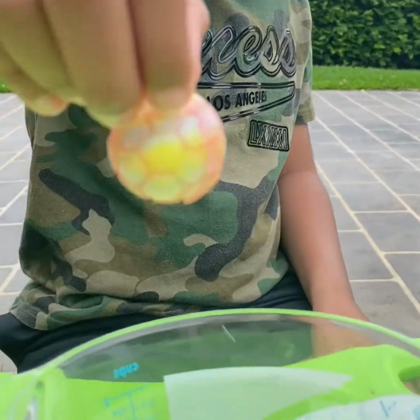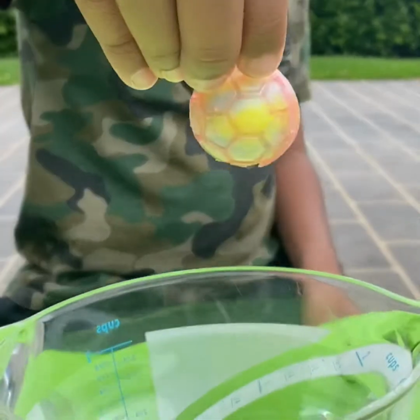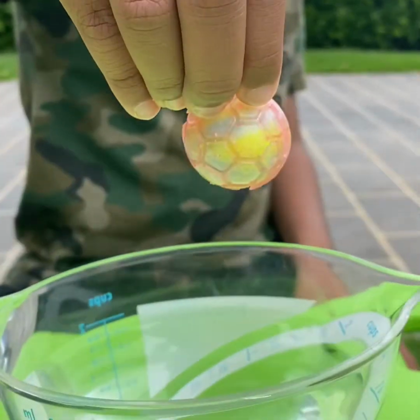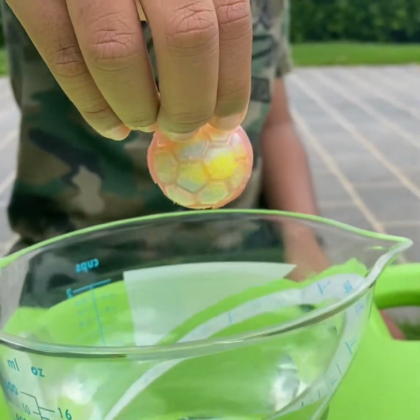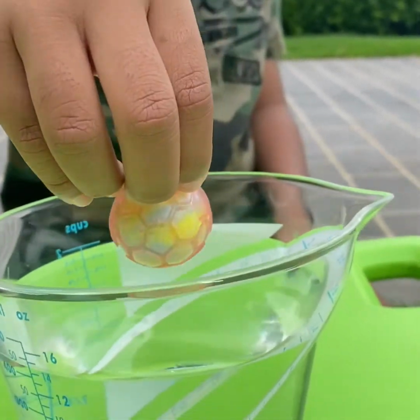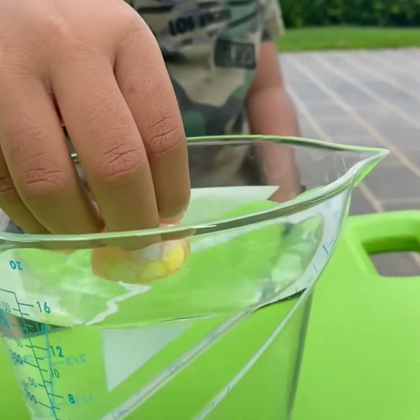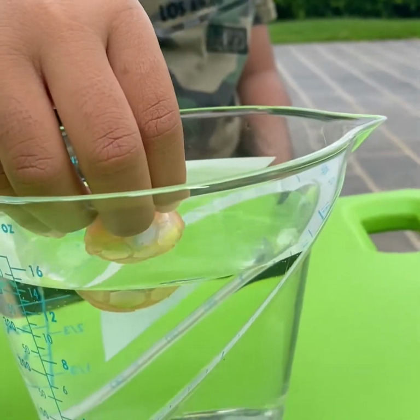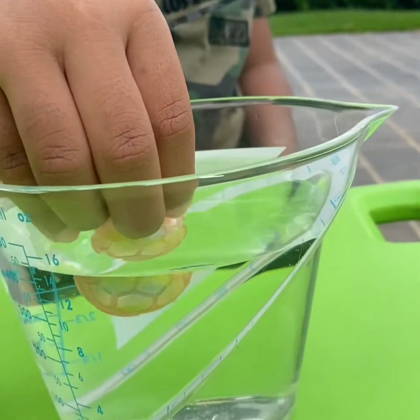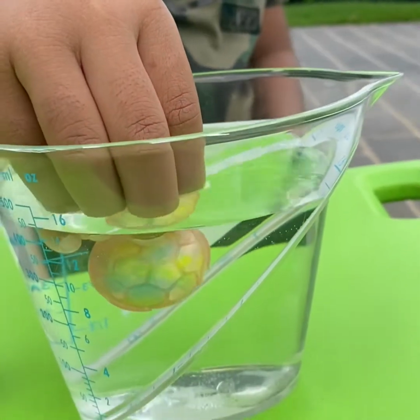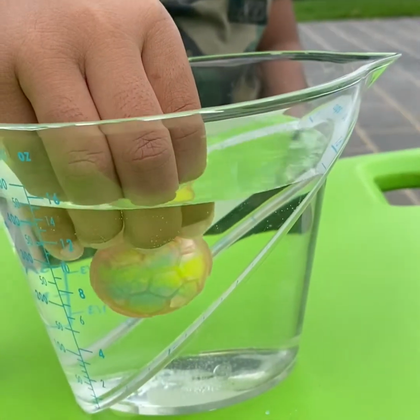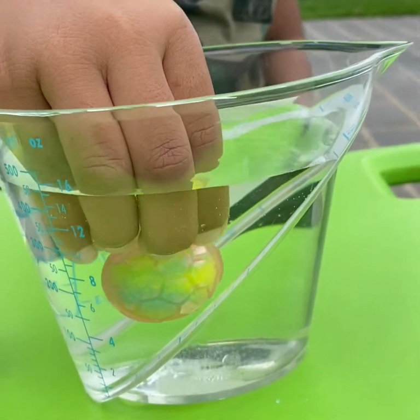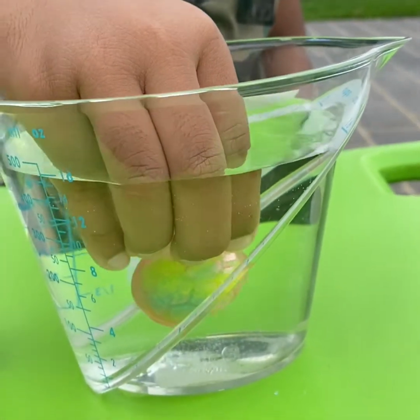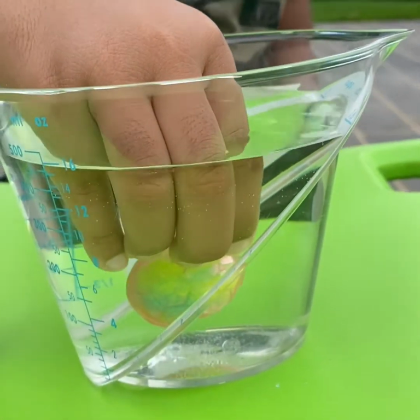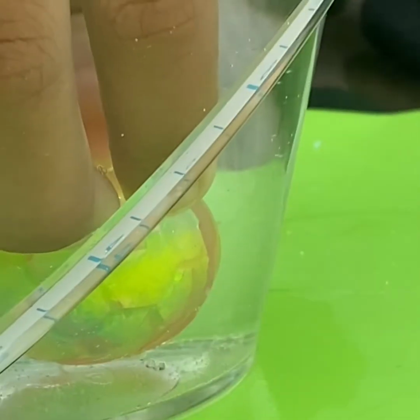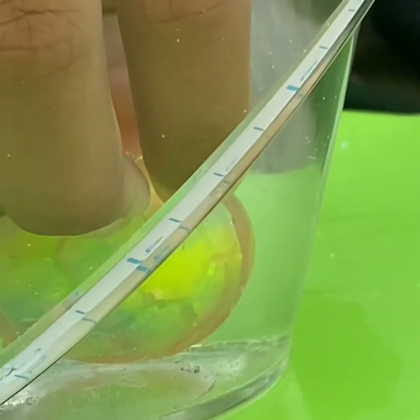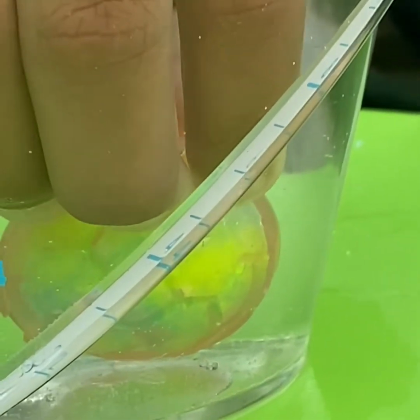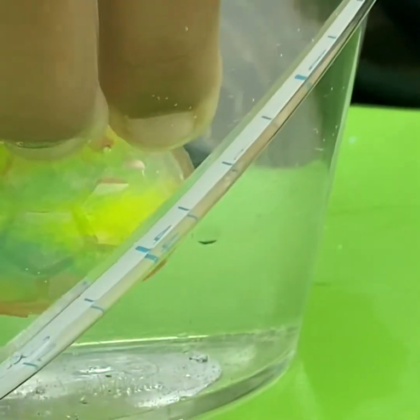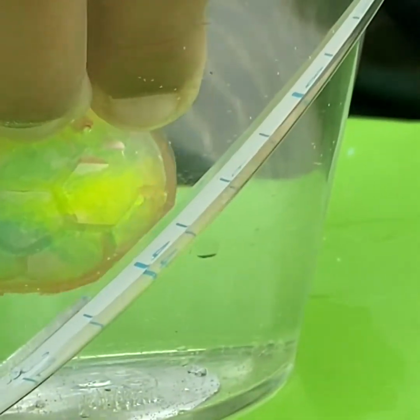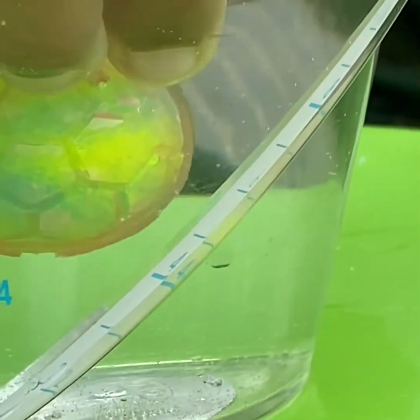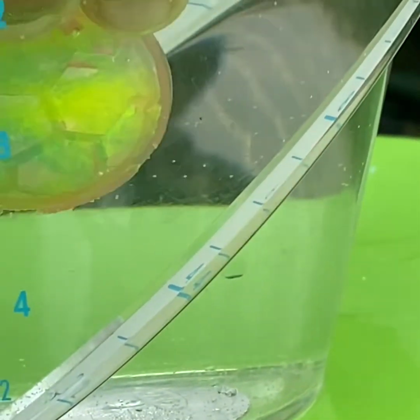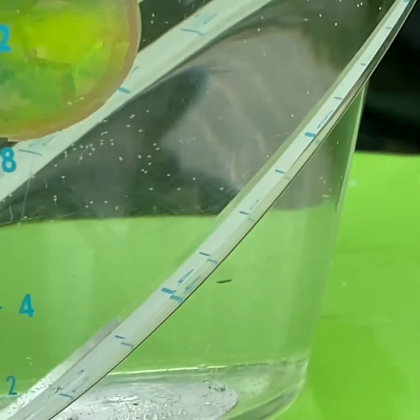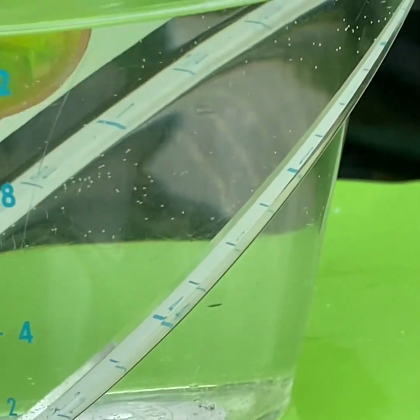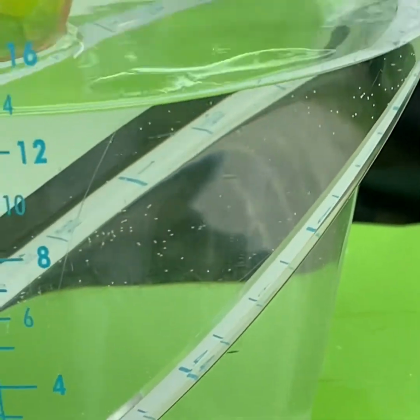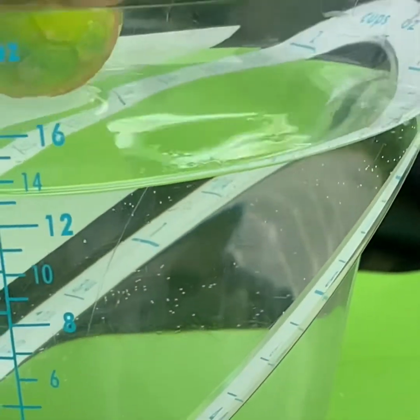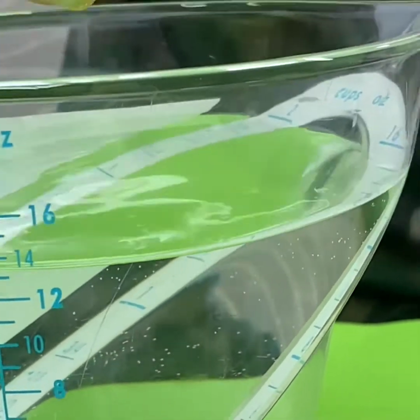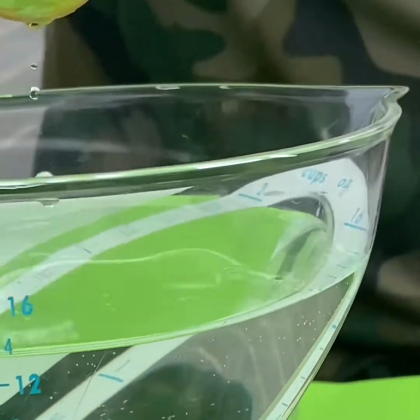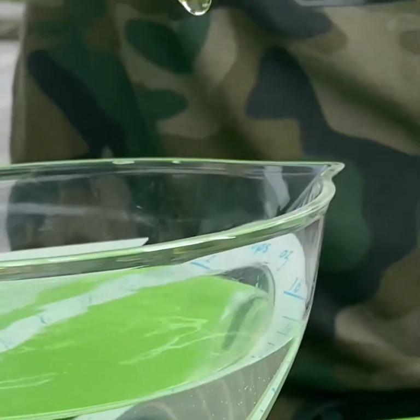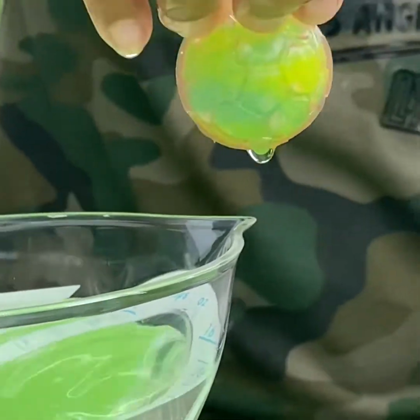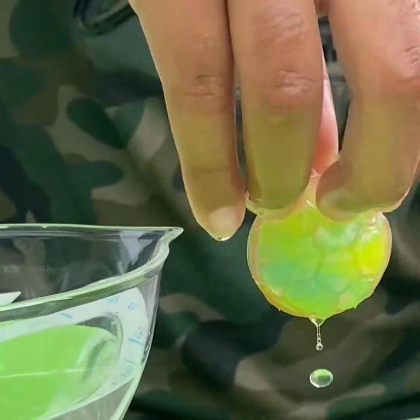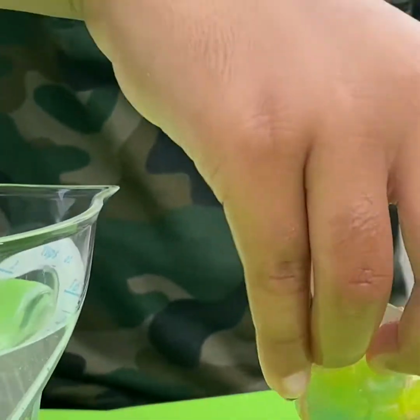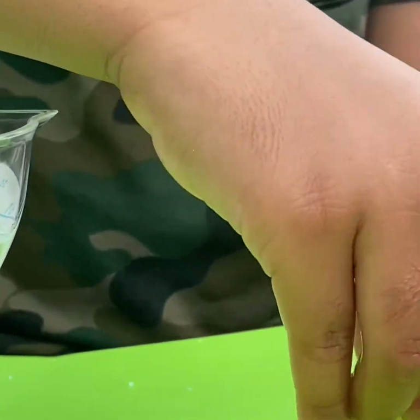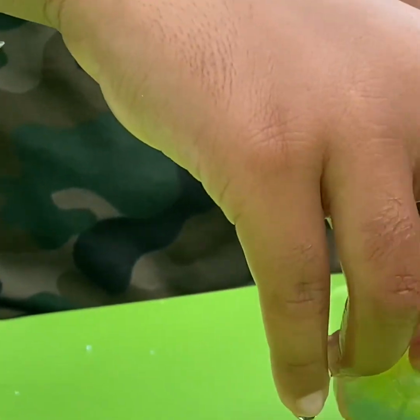Submerge the filled mold into the water for one minute. Remove from water and then allow it to stand for three minutes before opening the mold to reveal the ball.